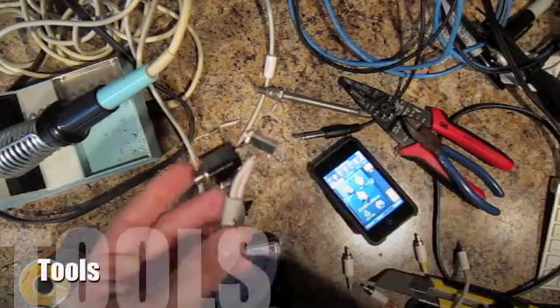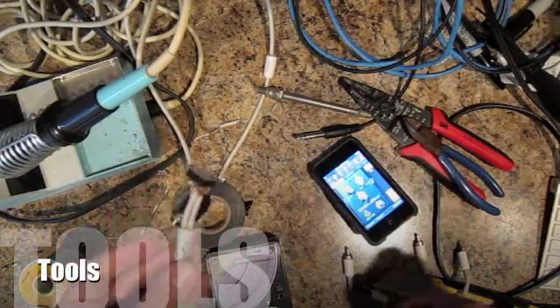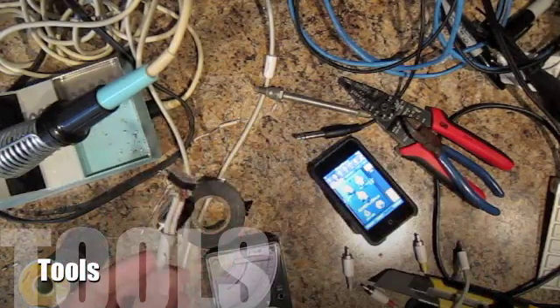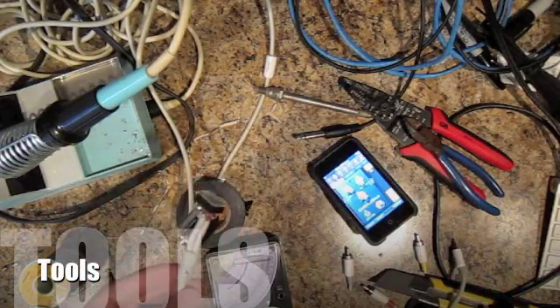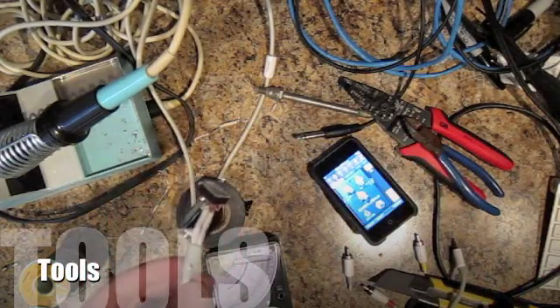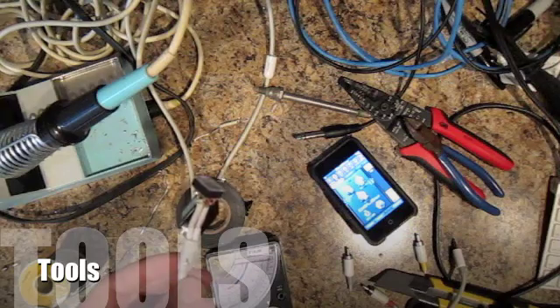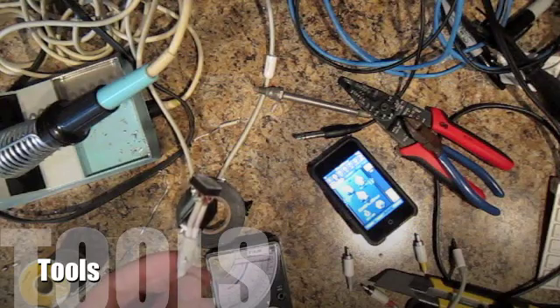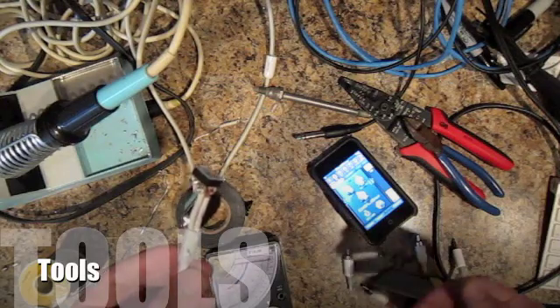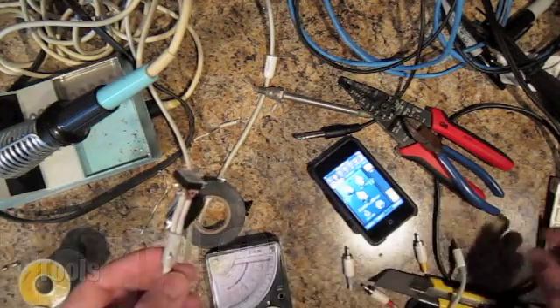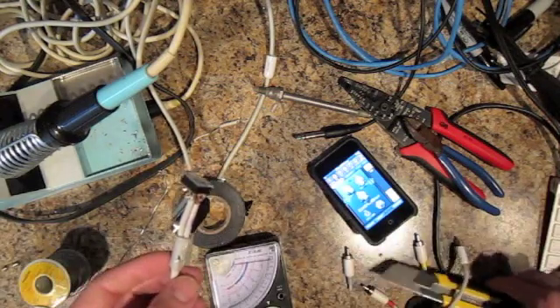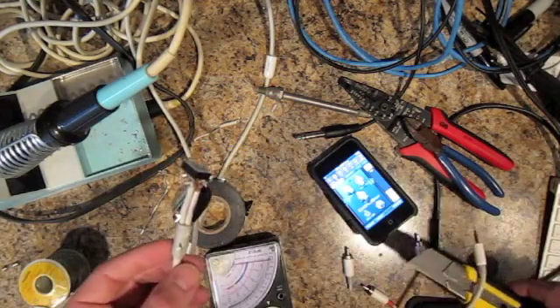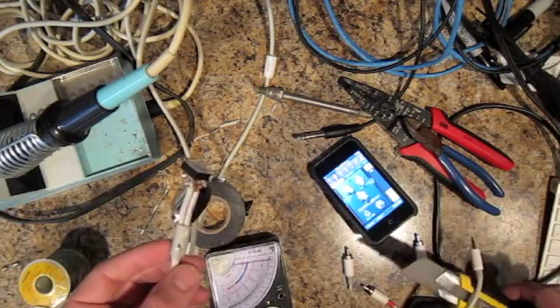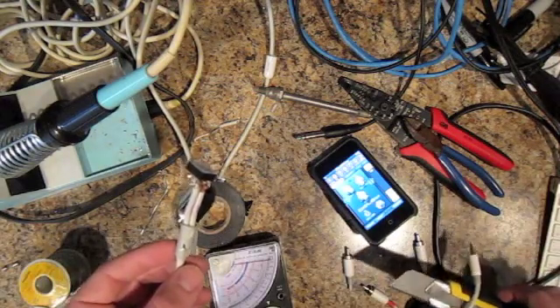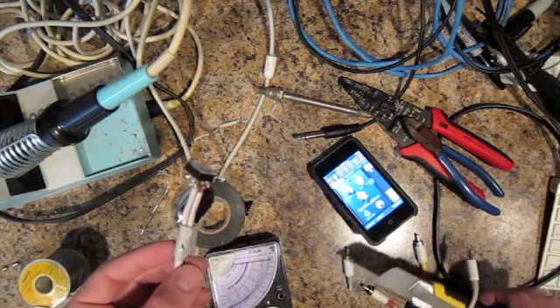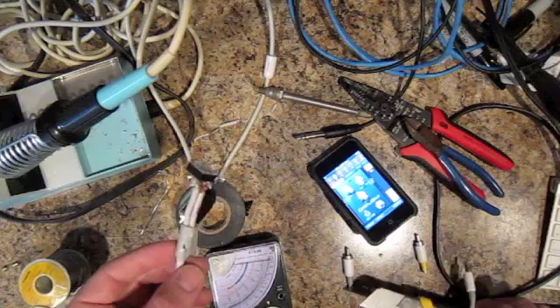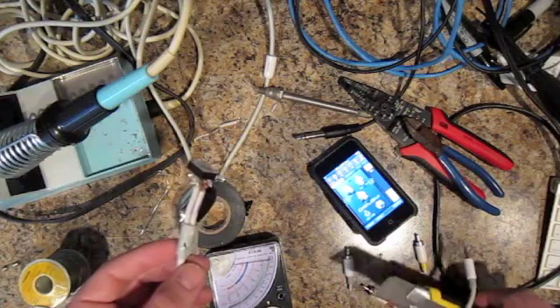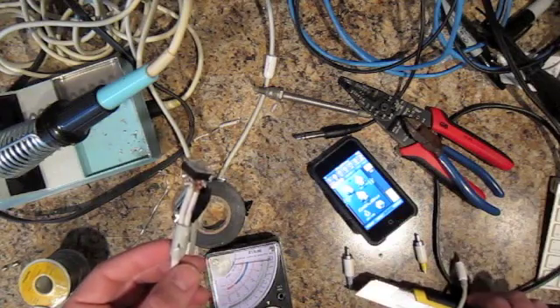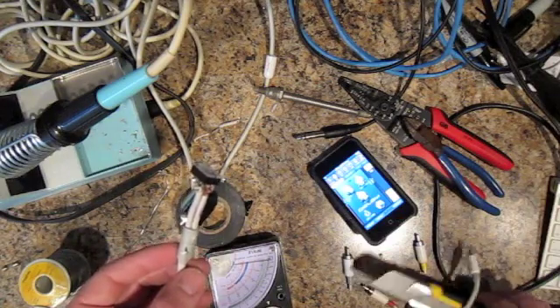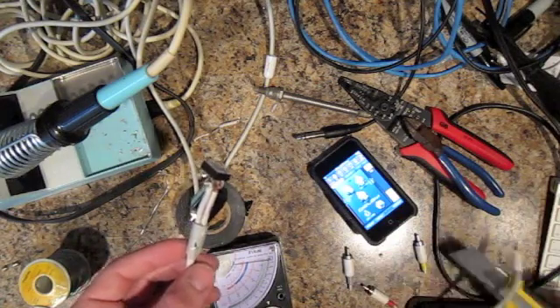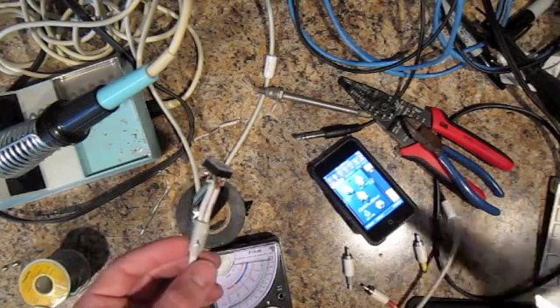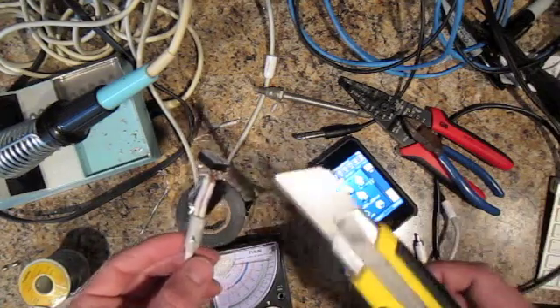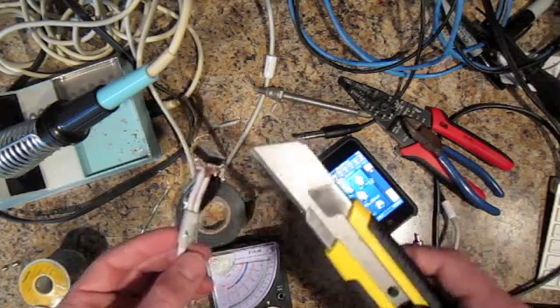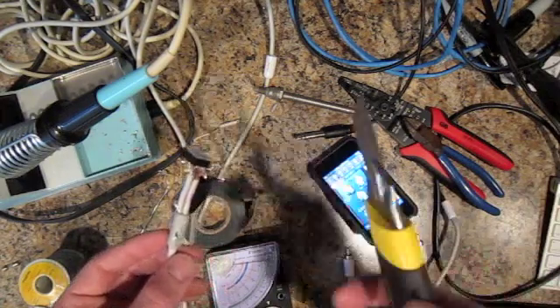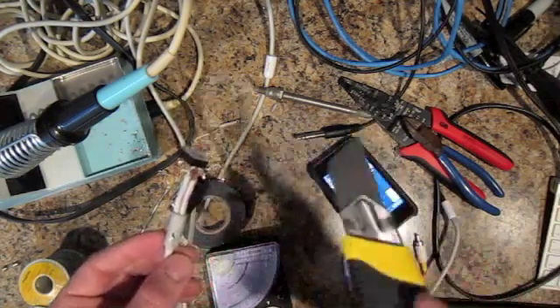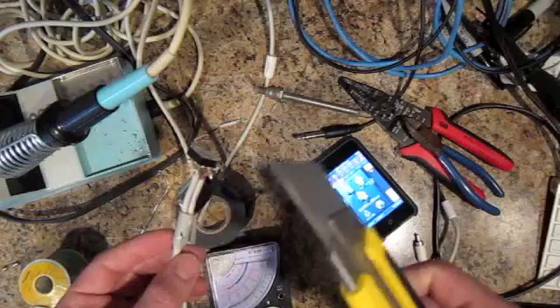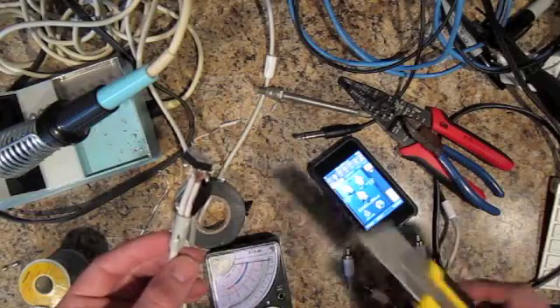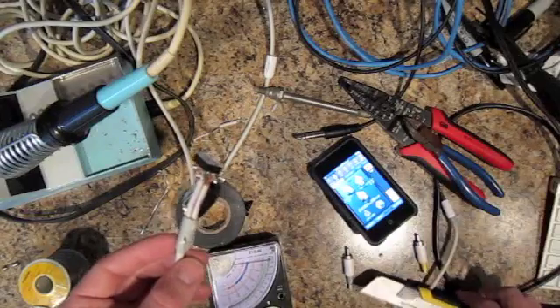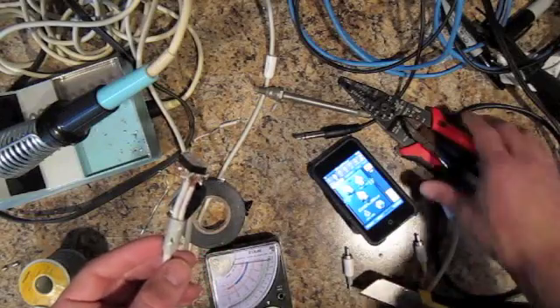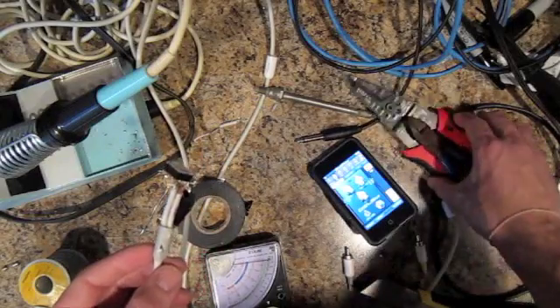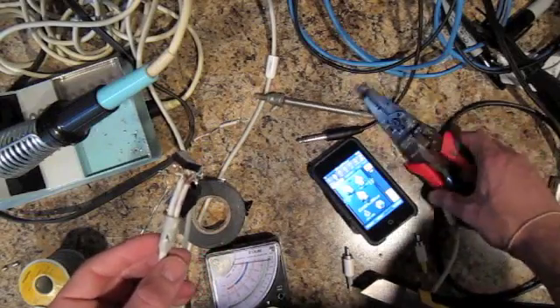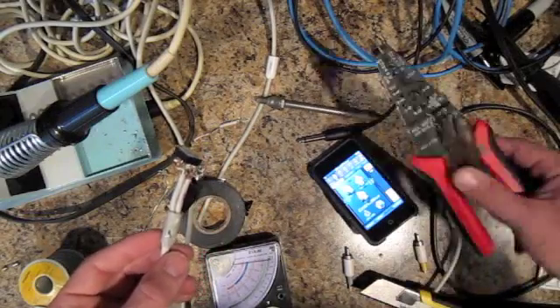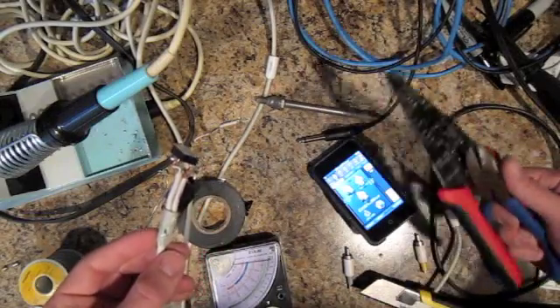What you're going to need is a bunch of things to cut the wire, or whatever — you need some to strip the wire. I like using razor blades, pretty simple, but you can use things like this too.